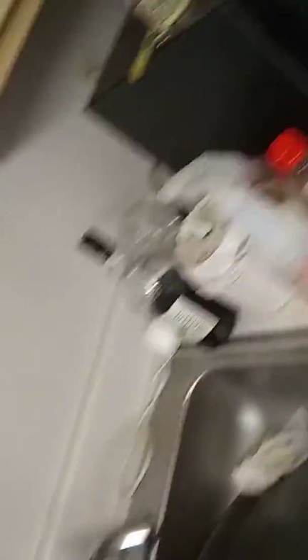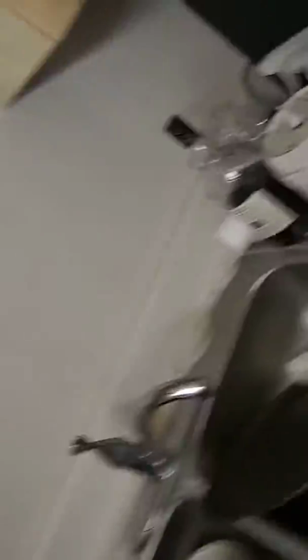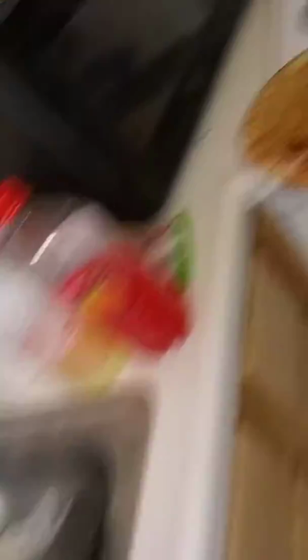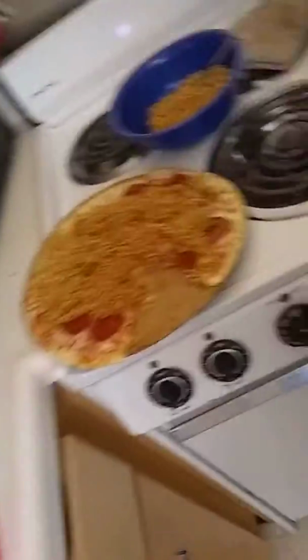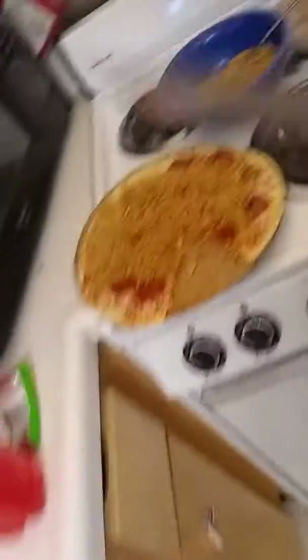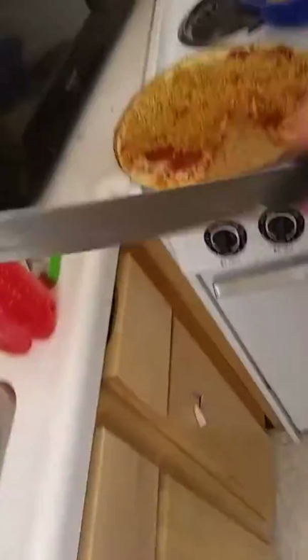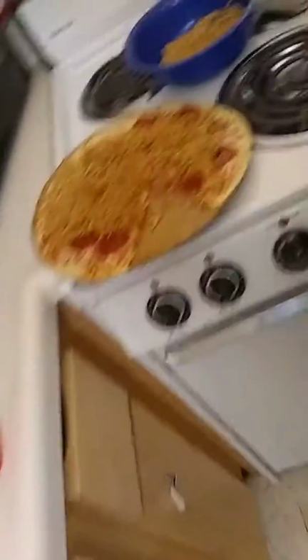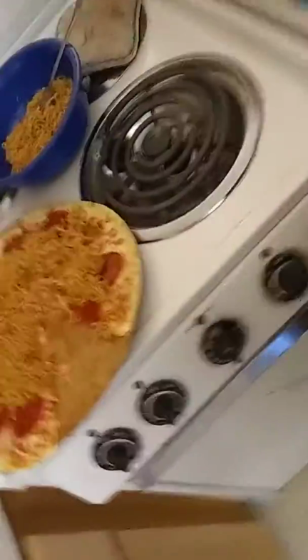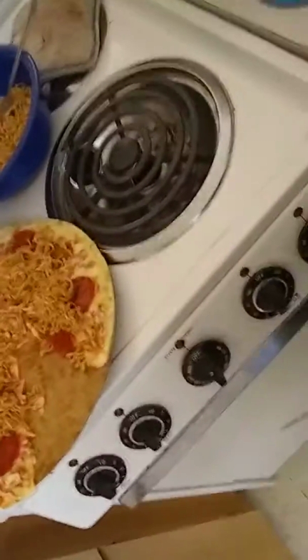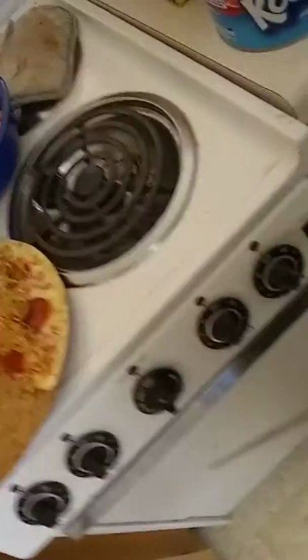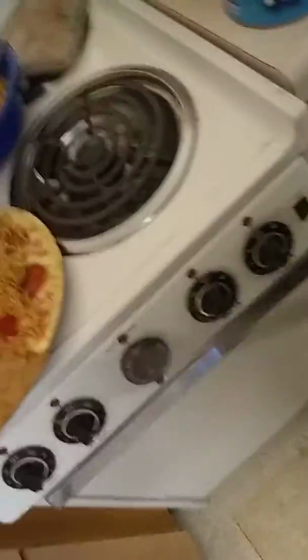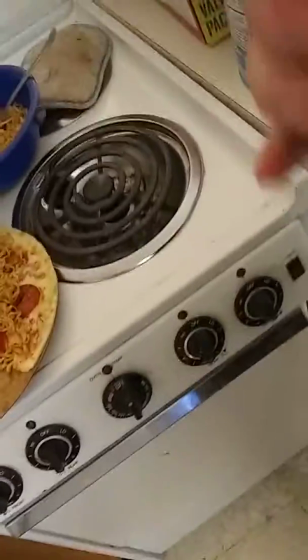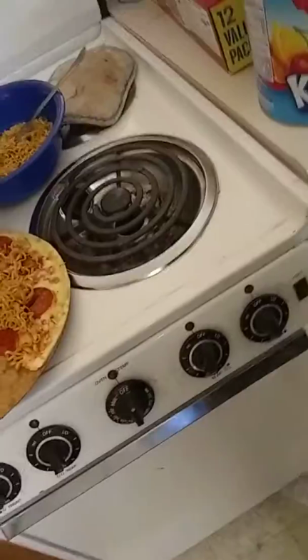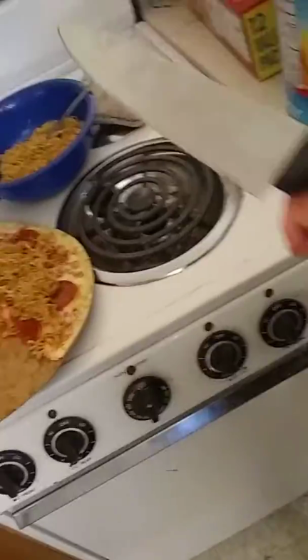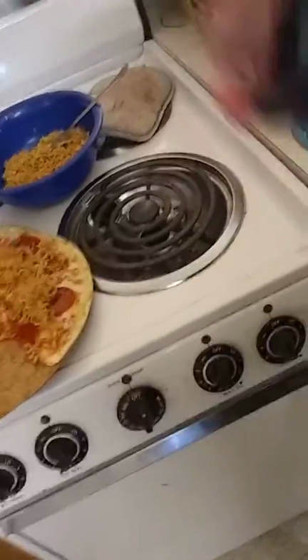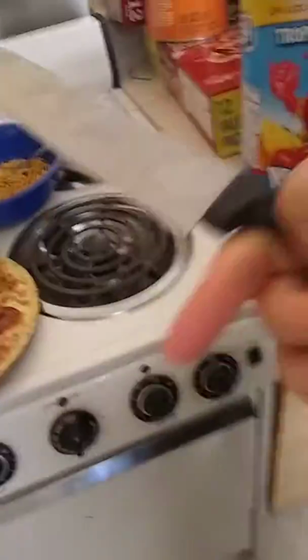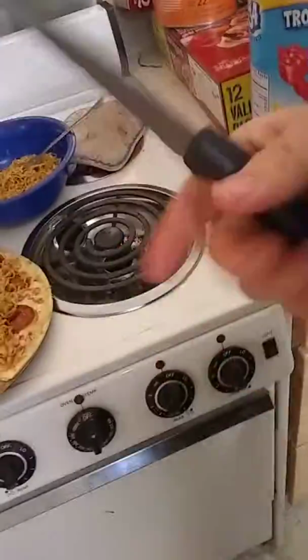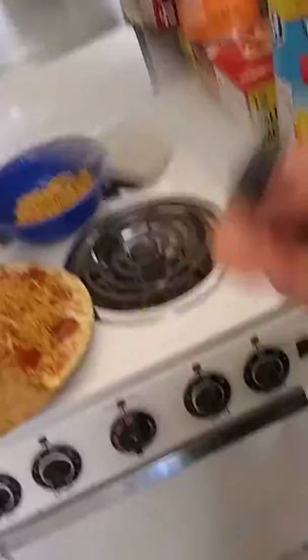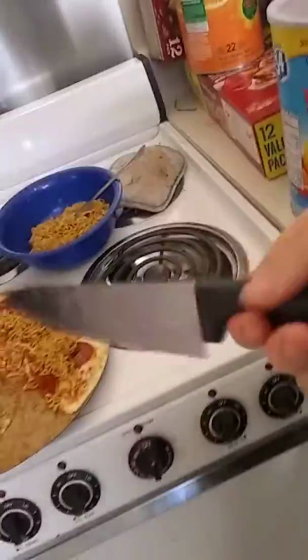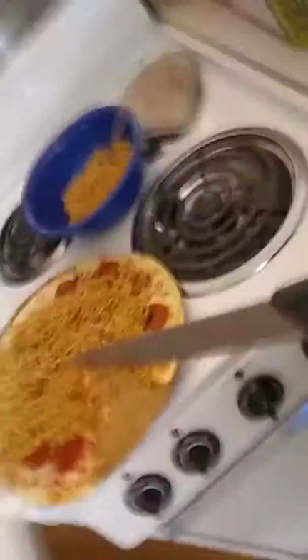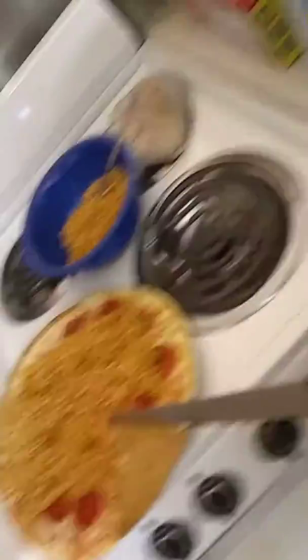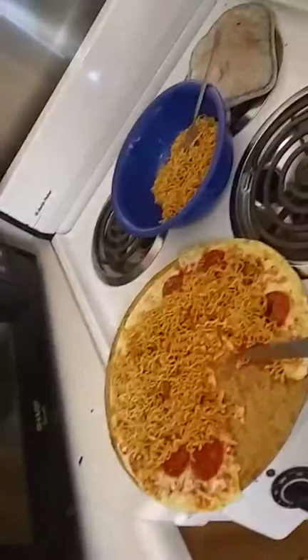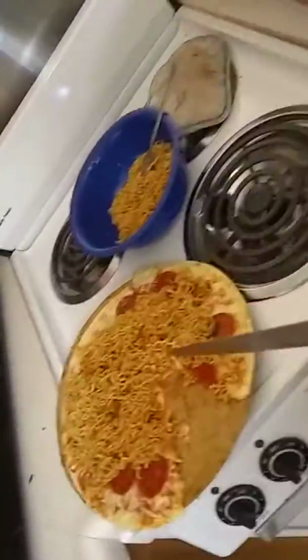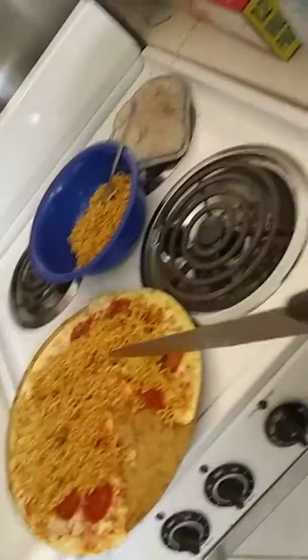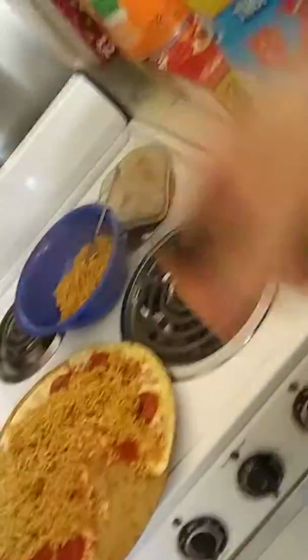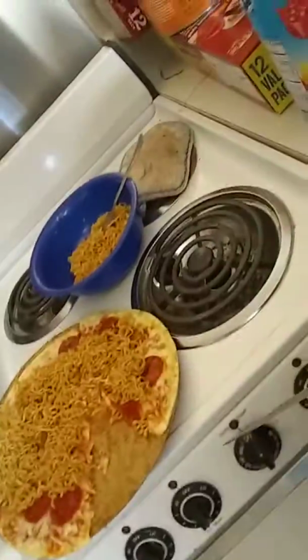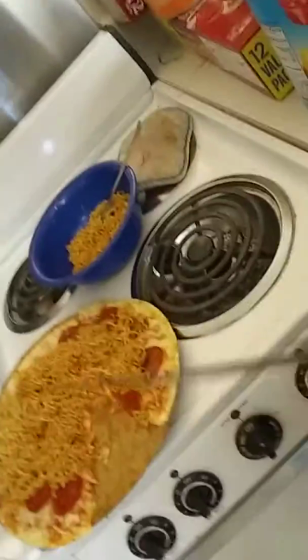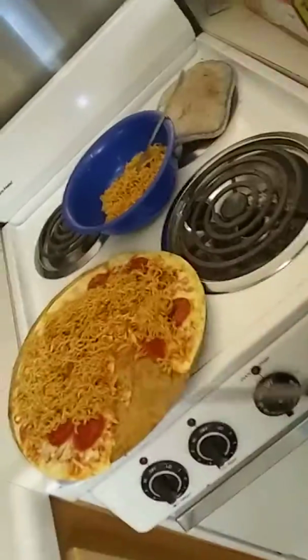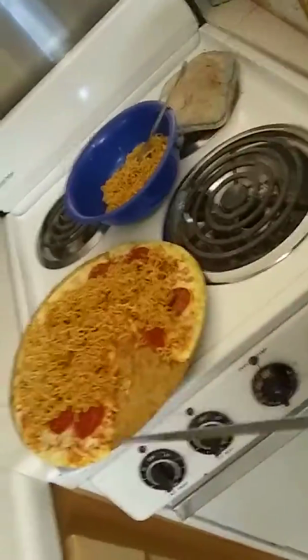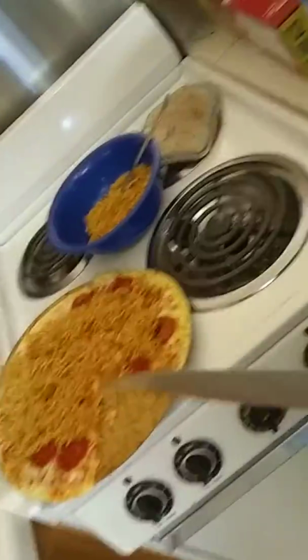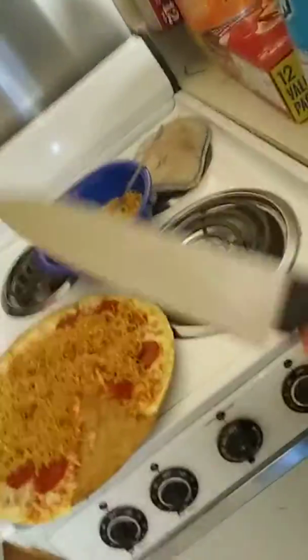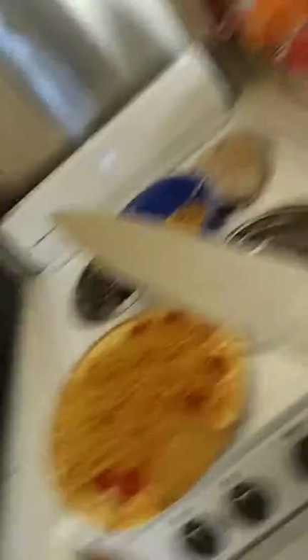Alright, so this is cooking with gourmet fancy ramen. First, what you want to do is put the pizza in the oven and cook that. Make sure you don't add the cardboard or you might burn your house down like I almost did.